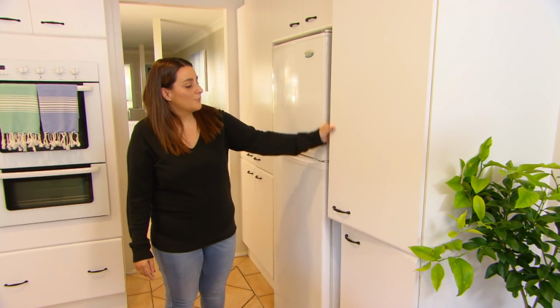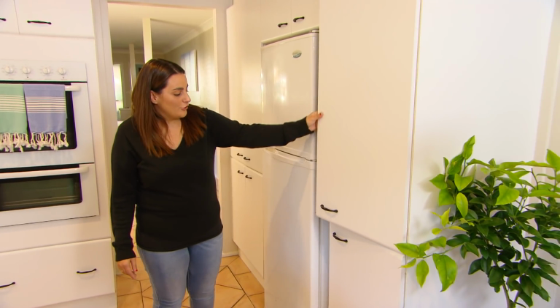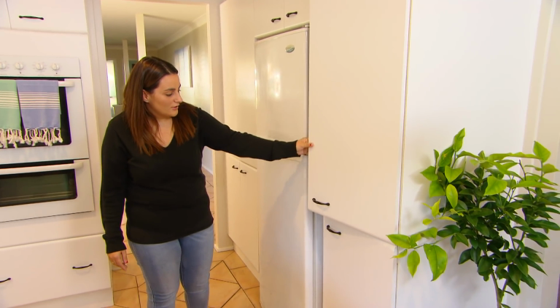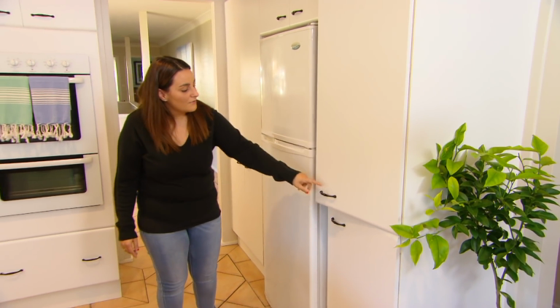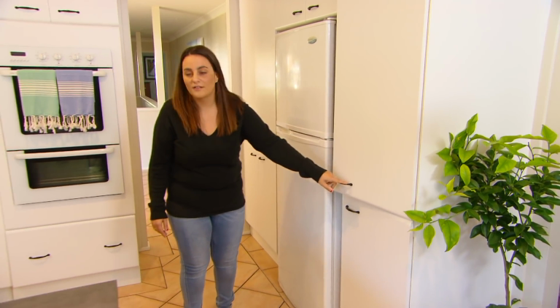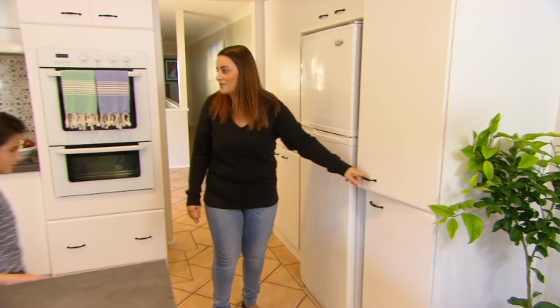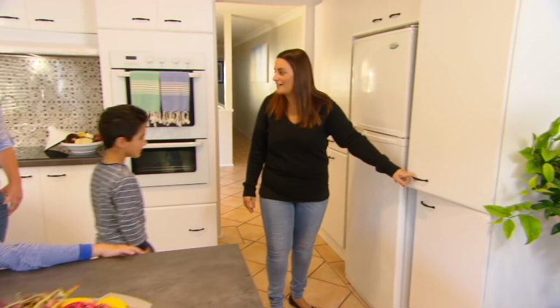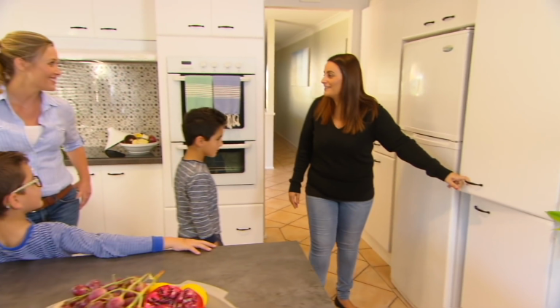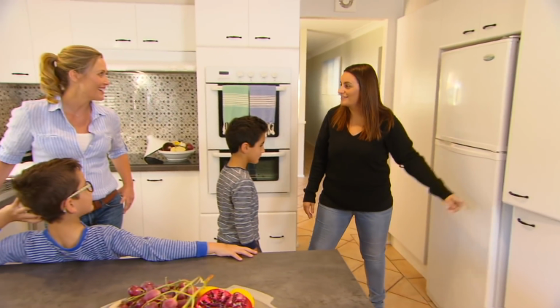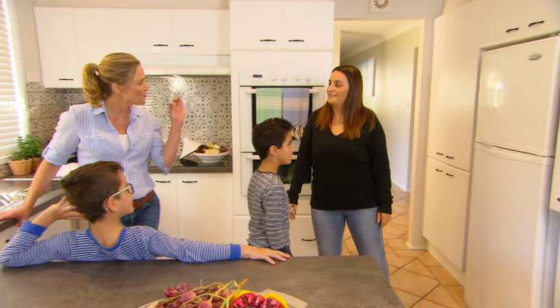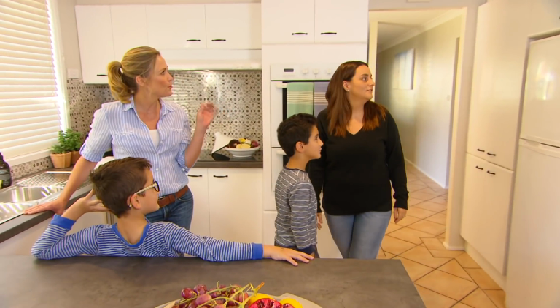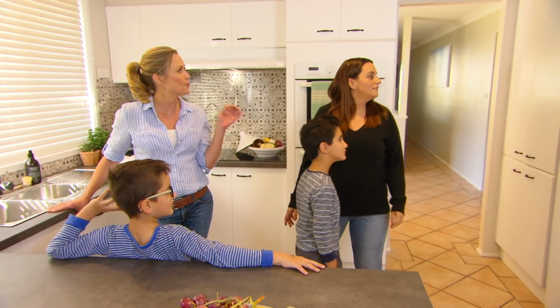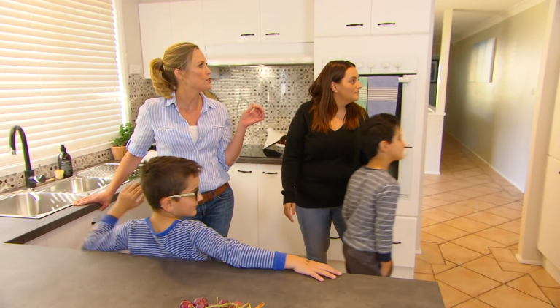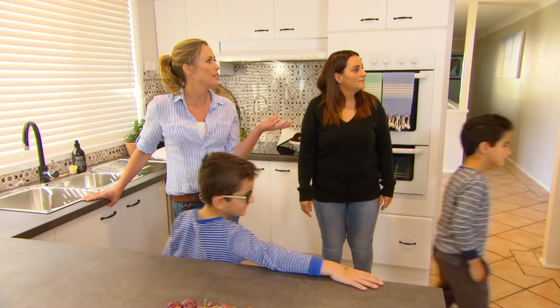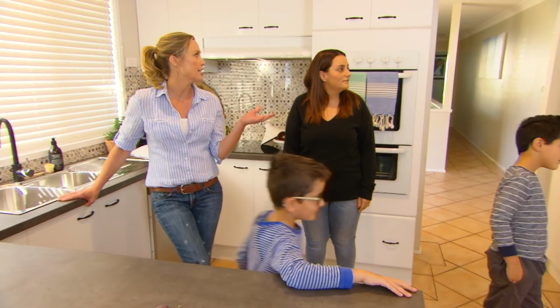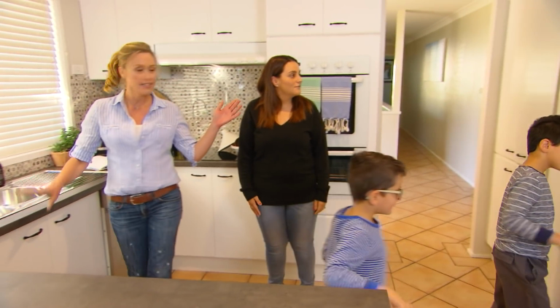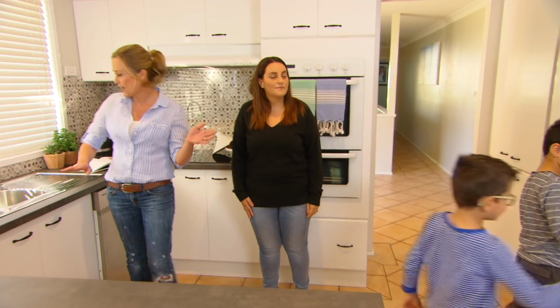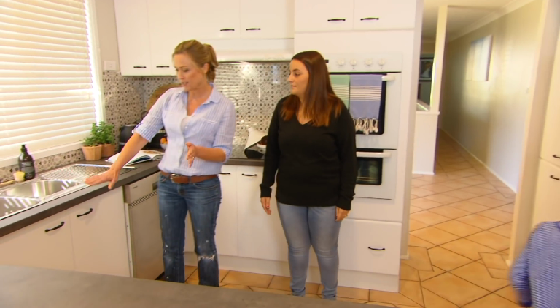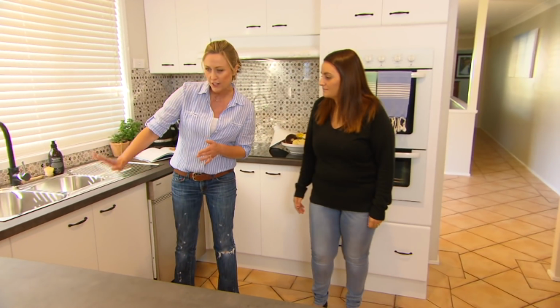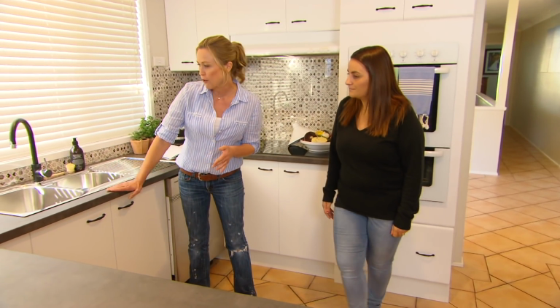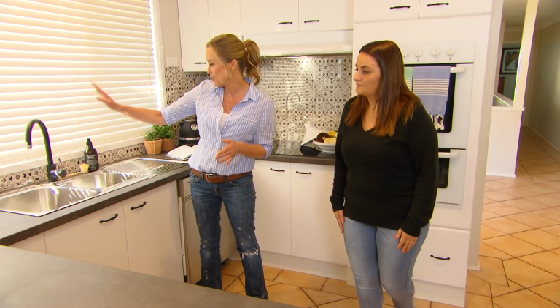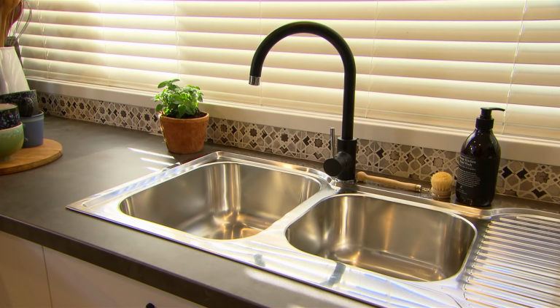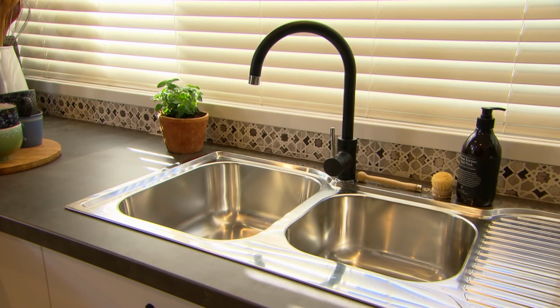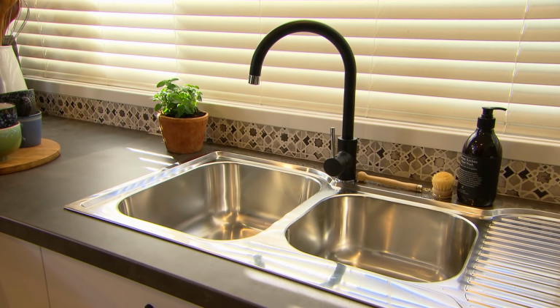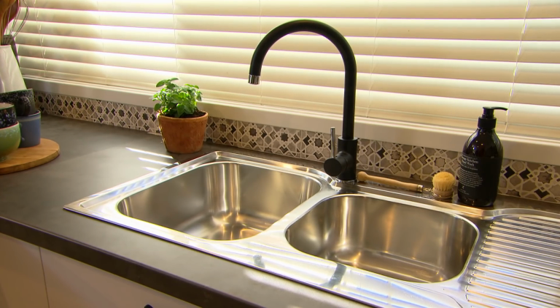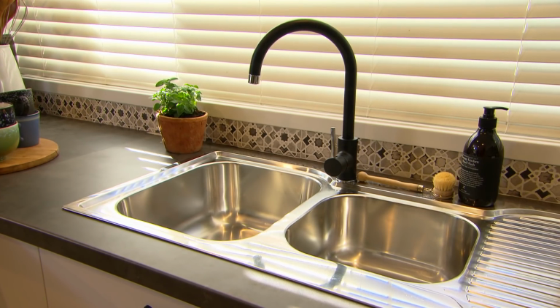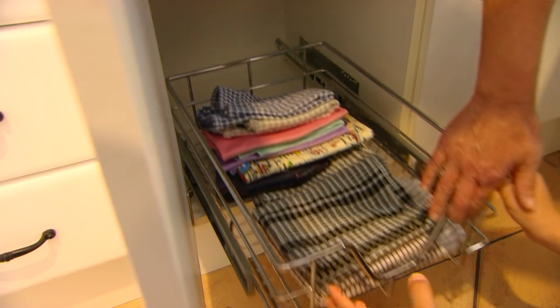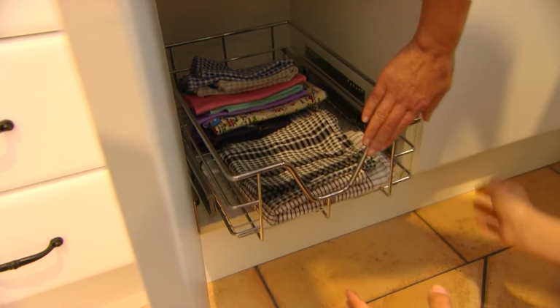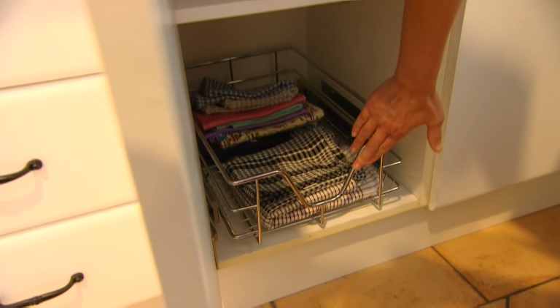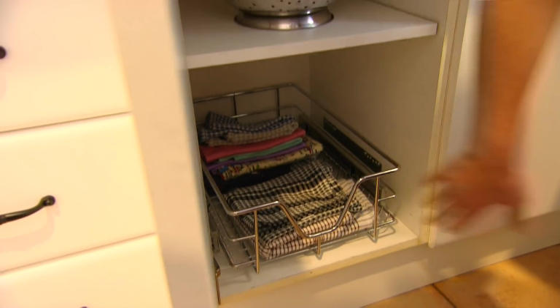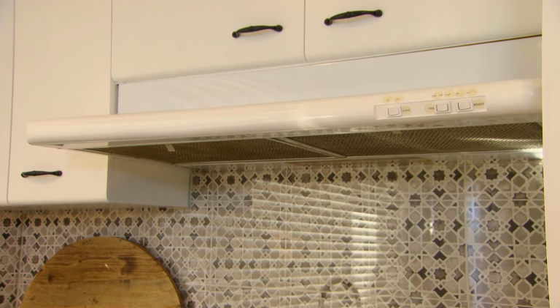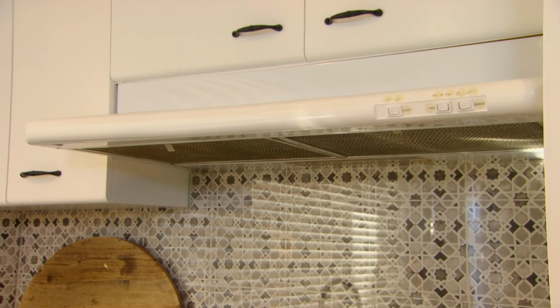It looks brand new. And I love the handles as well. They're kind of traditional, but they've still got that modern twist being black. And that ties back to the charcoal bench top and the tap. Just those little elements can really make a kitchen feel modern and new again.